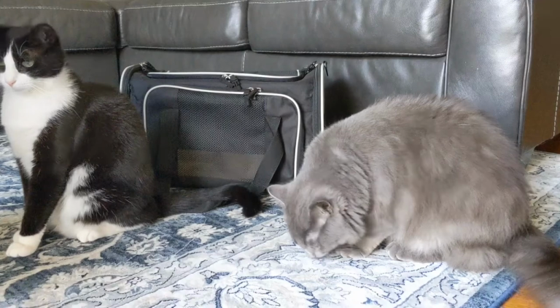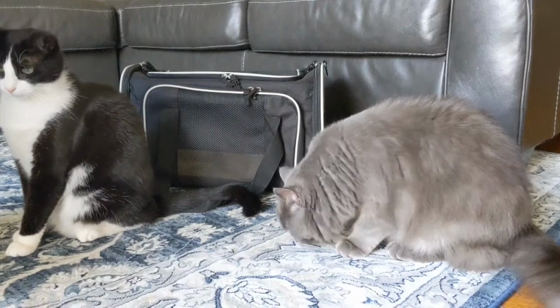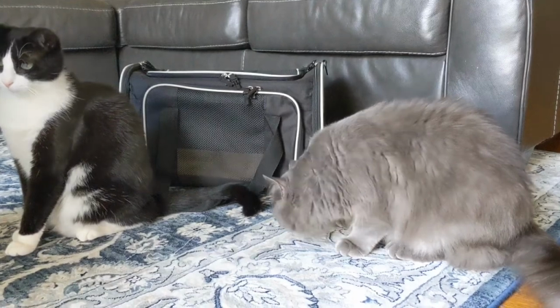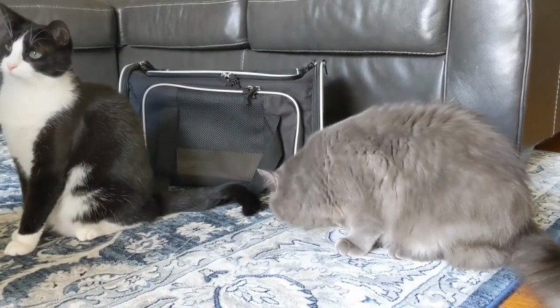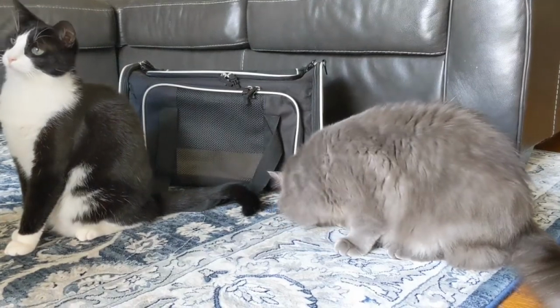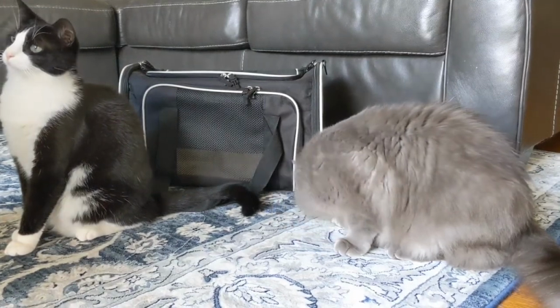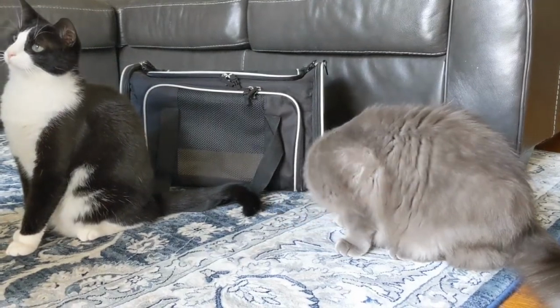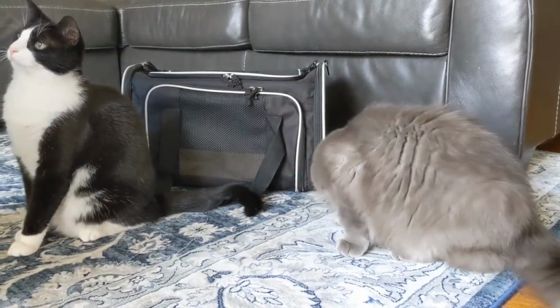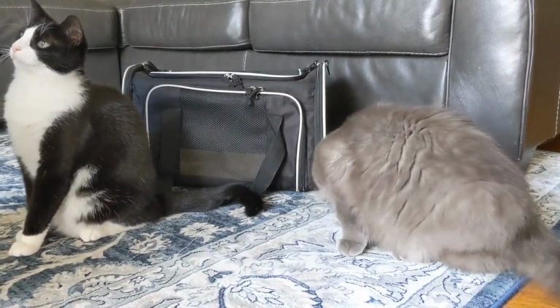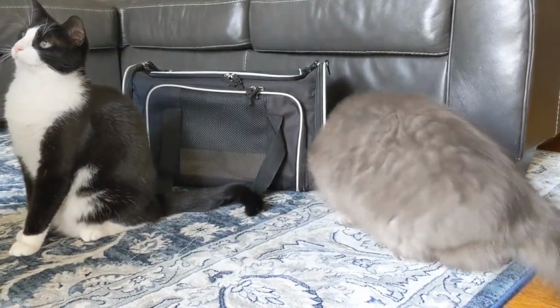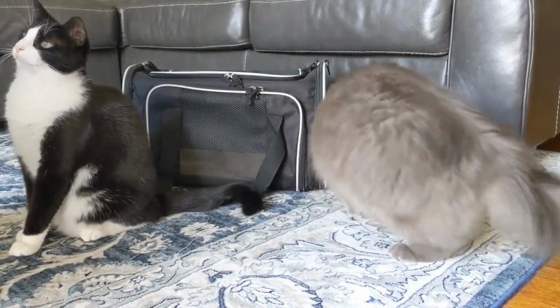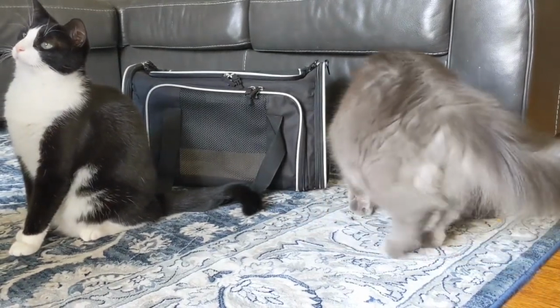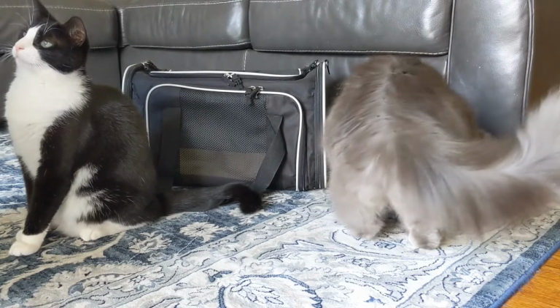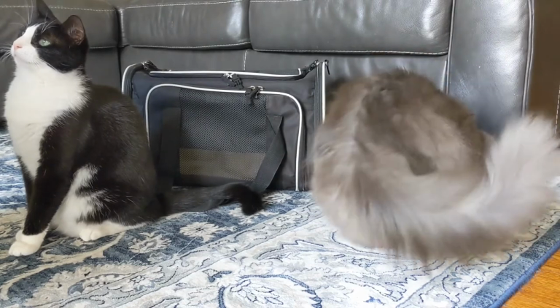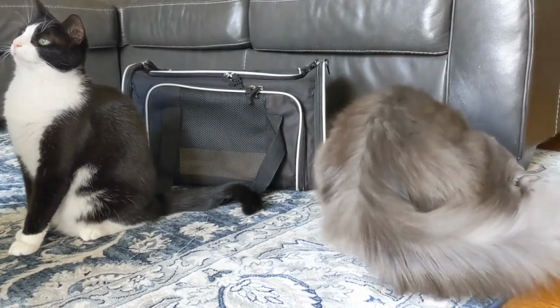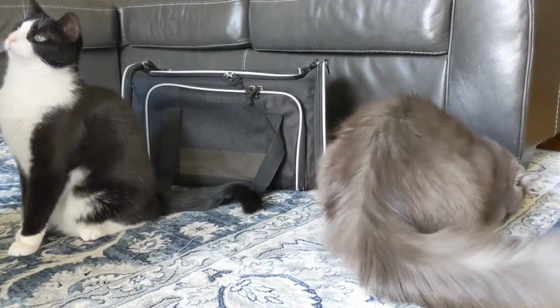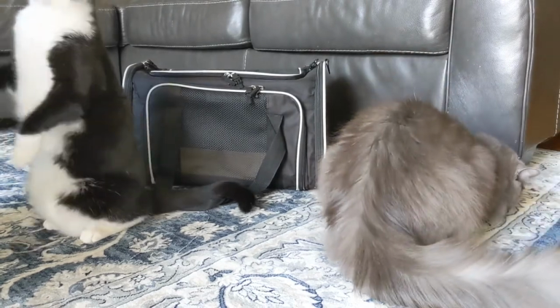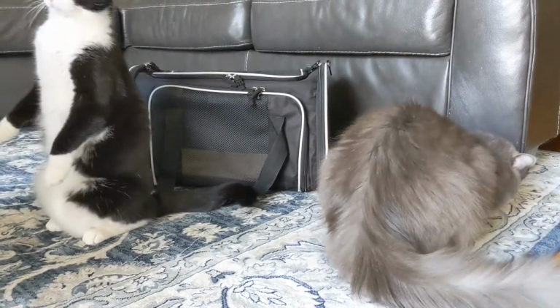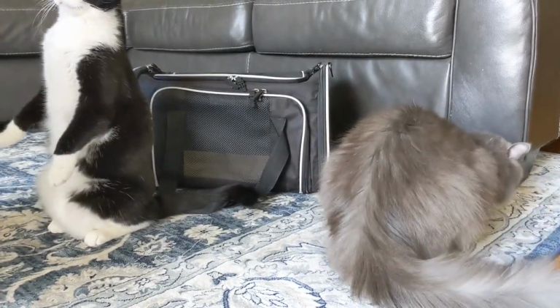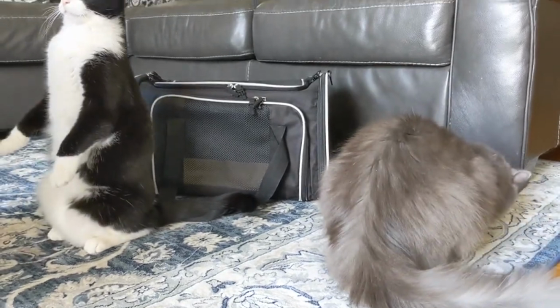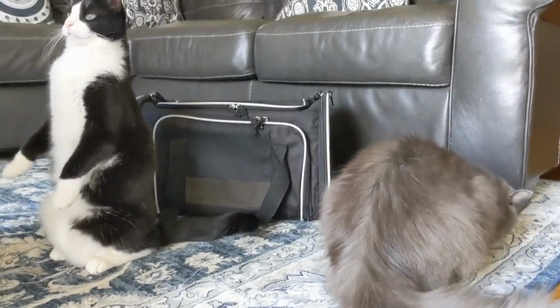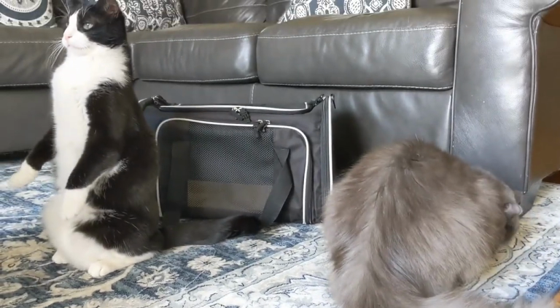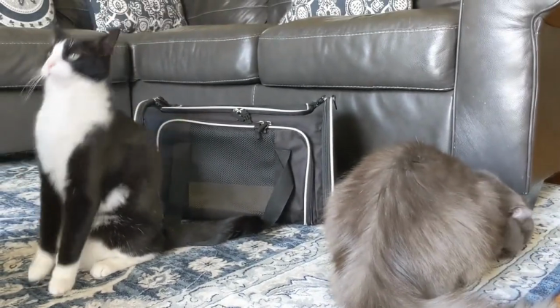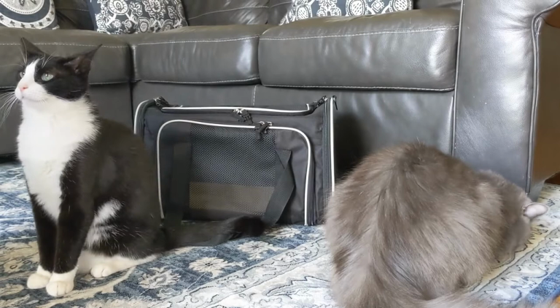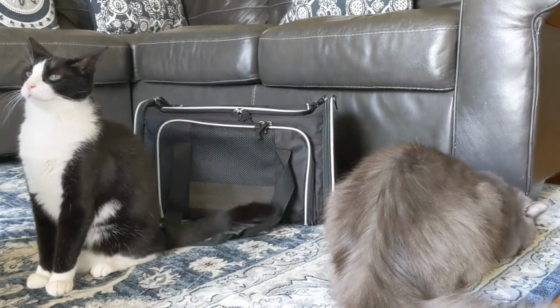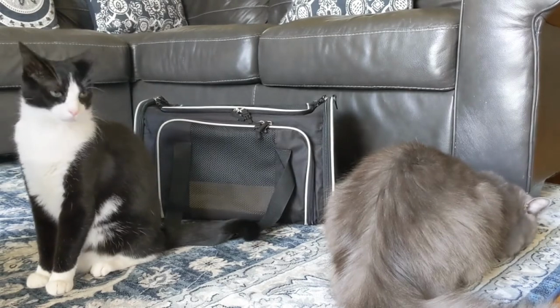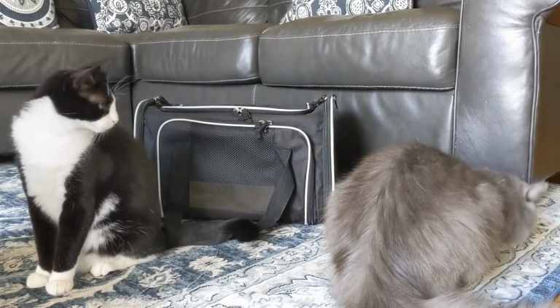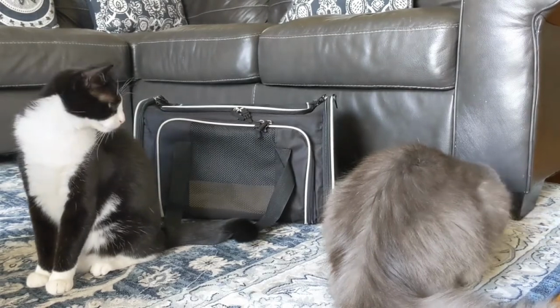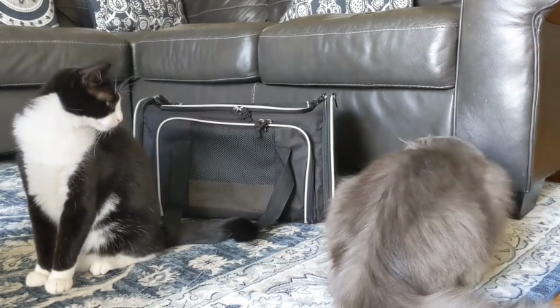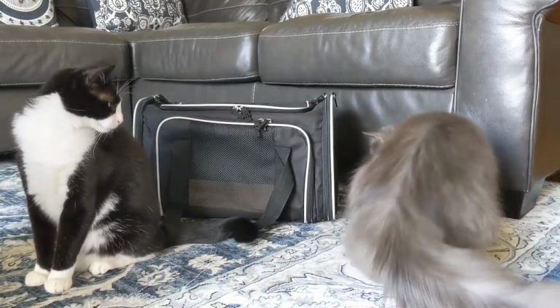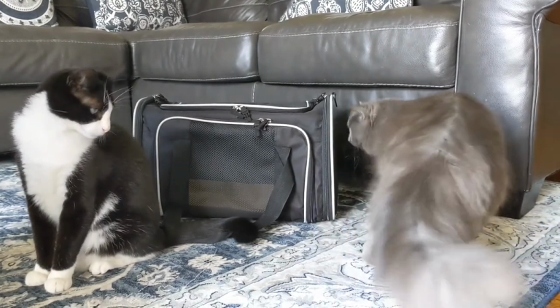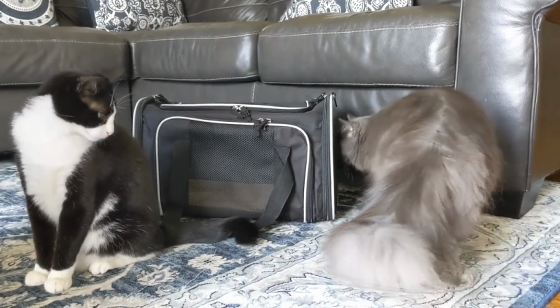Hi everyone, in this video I will be reviewing the carrier I use for Mittens at Magnolia. It is important for you guys to have a carrier on hand for those times when you have to bring your cats to the vet.